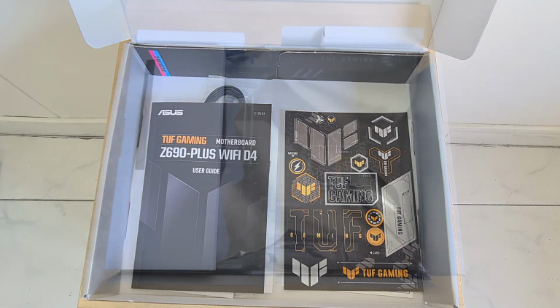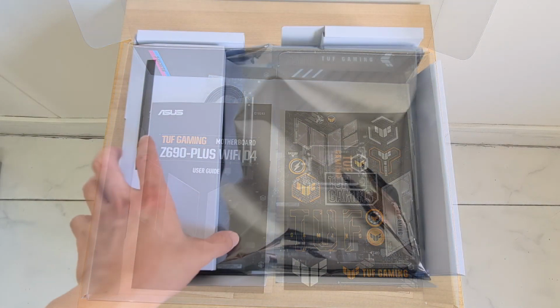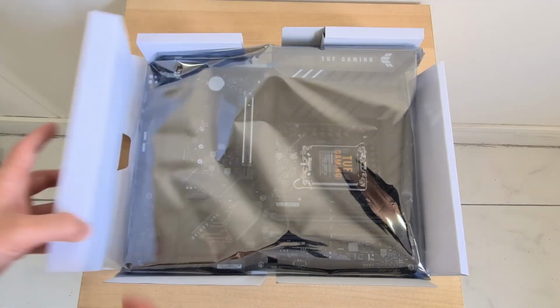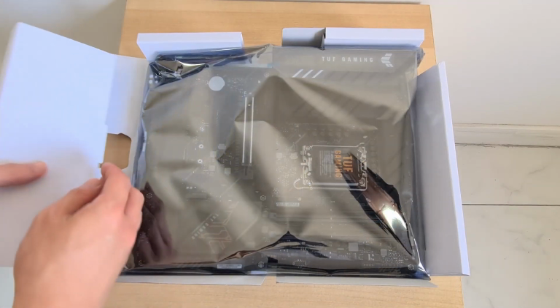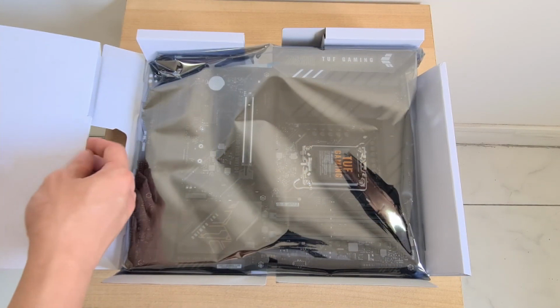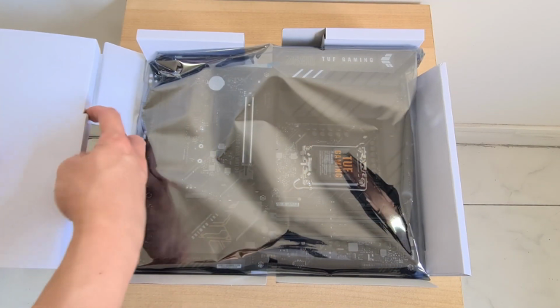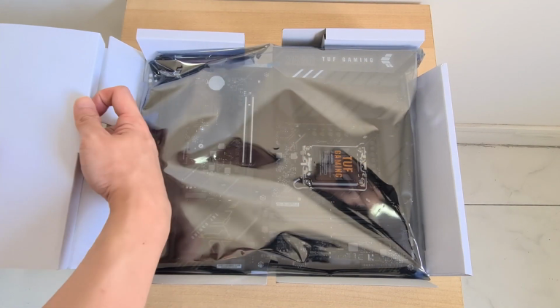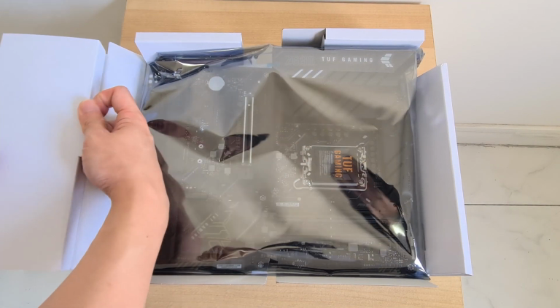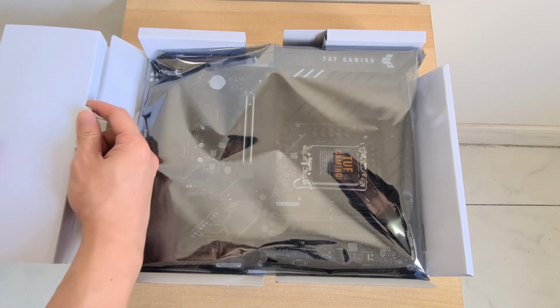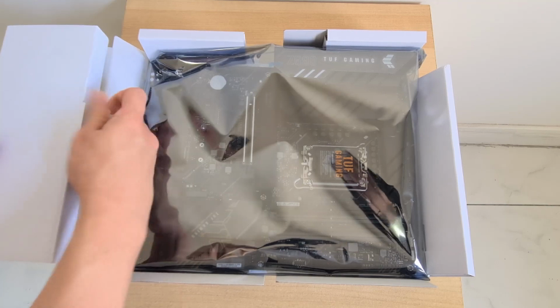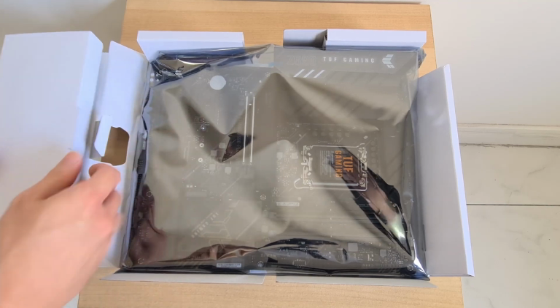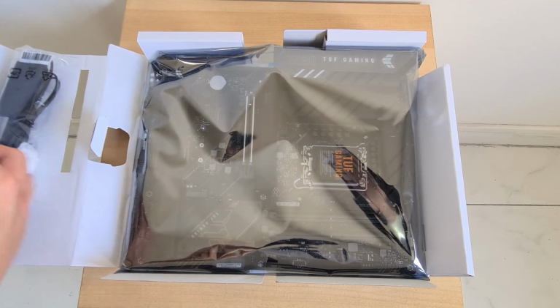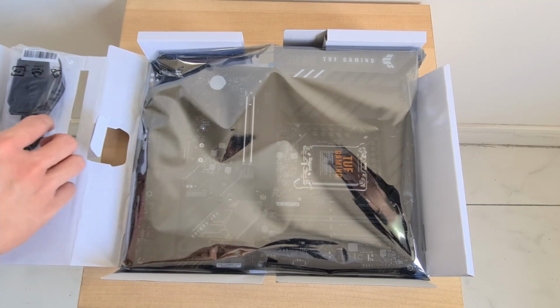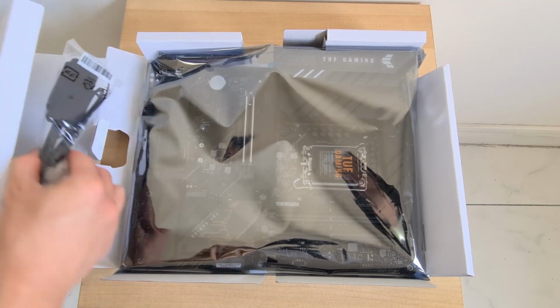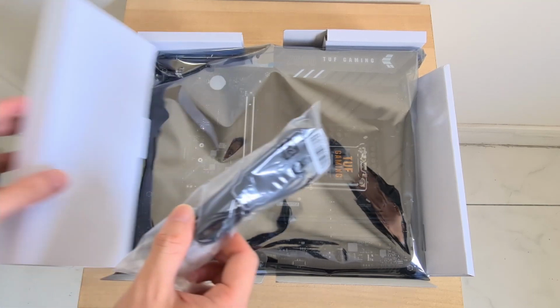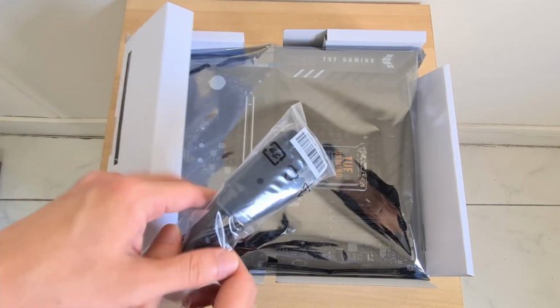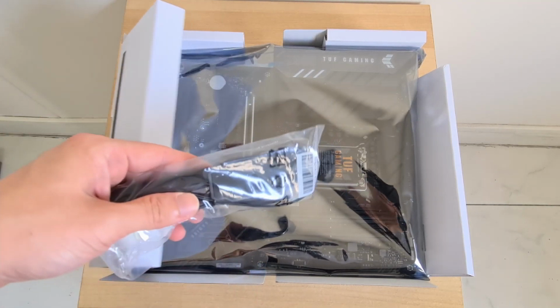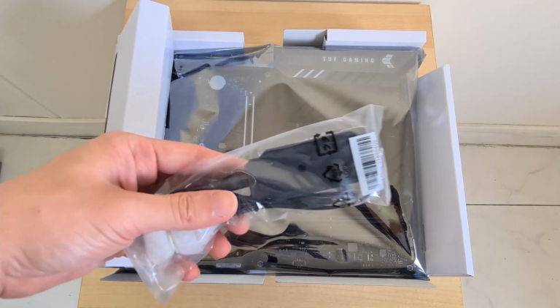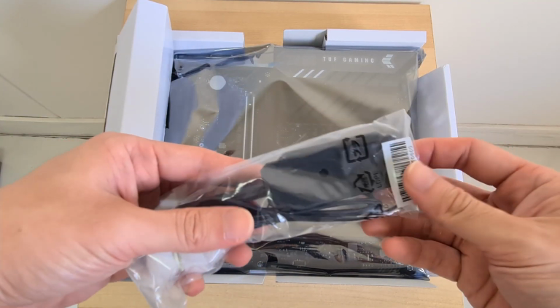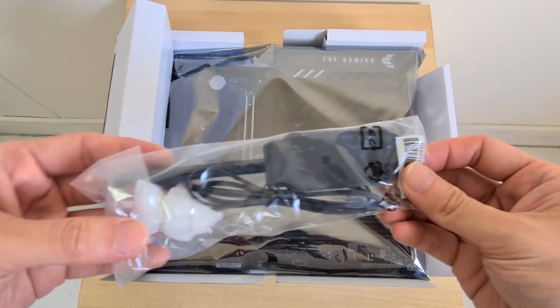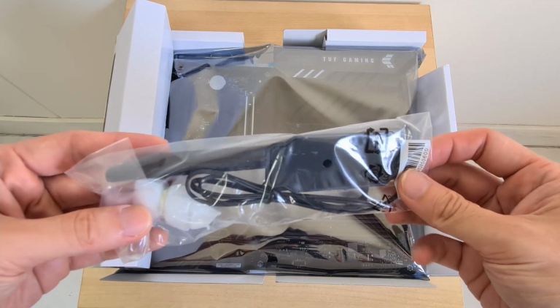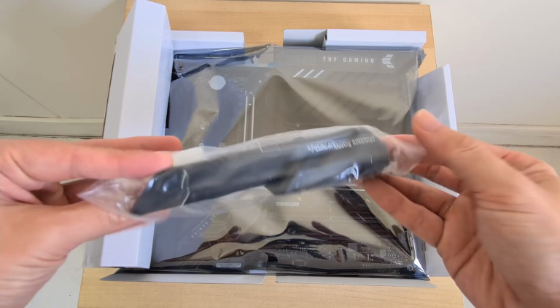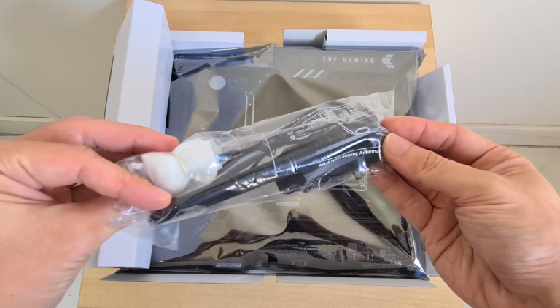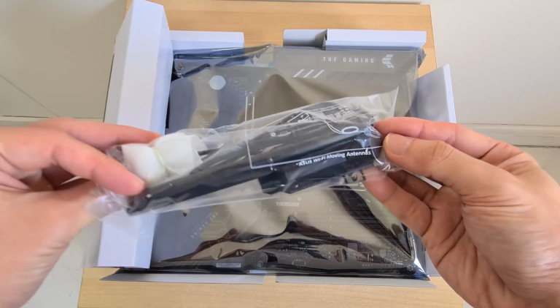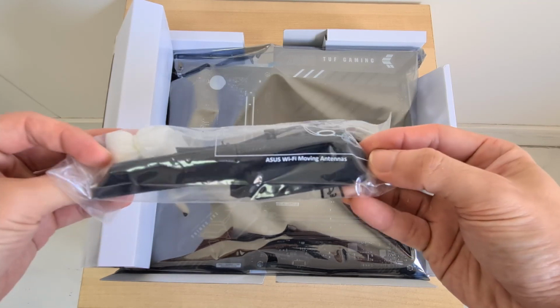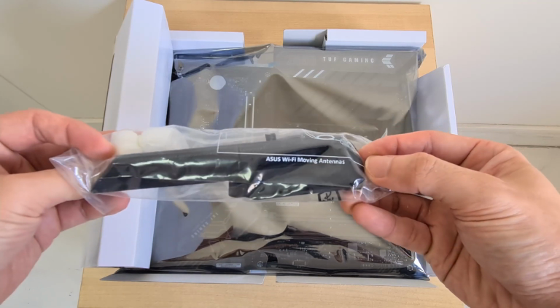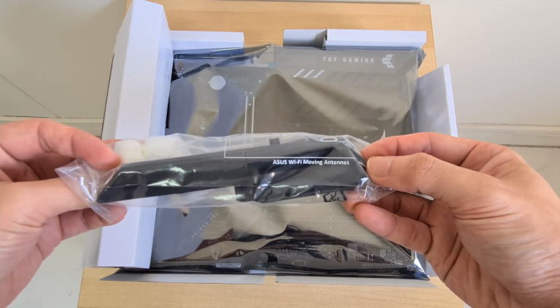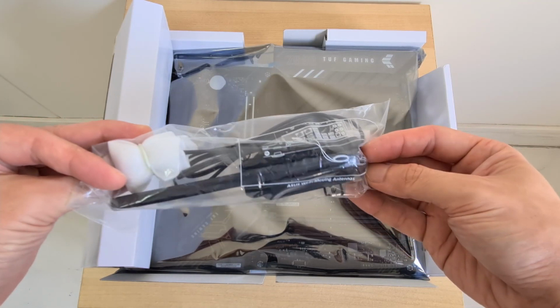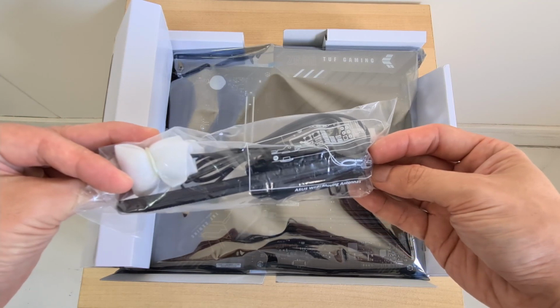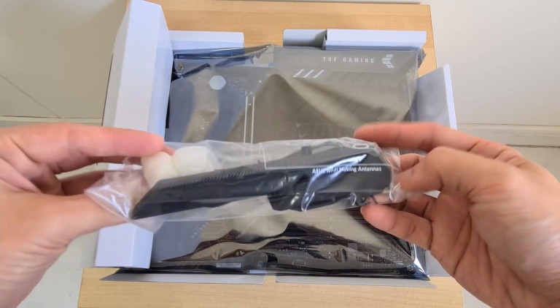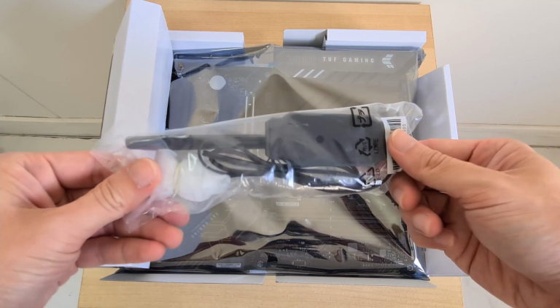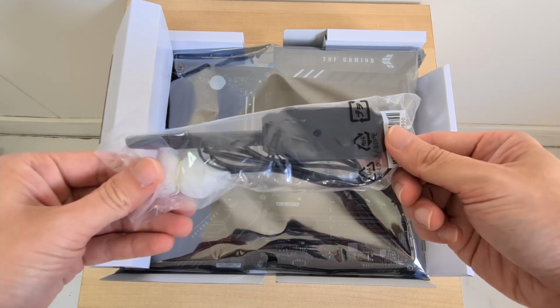Now, this being a board with Wi-Fi, ASUS has also included a Wi-Fi antenna in the packaging. As you can see, it has a magnetic base, which is useful especially if you like to attach it to the top of your PC case.